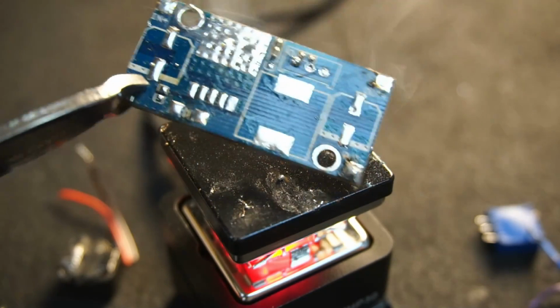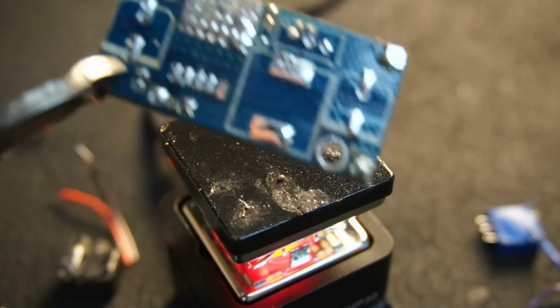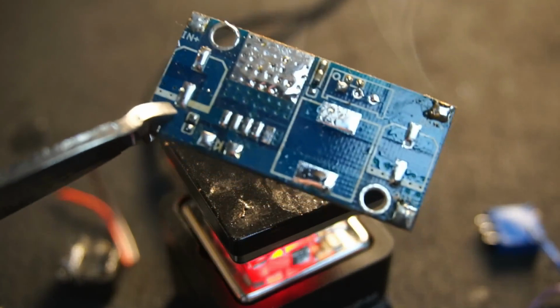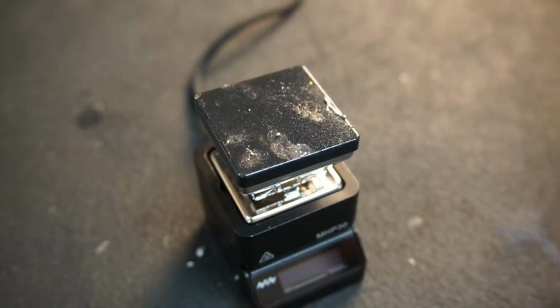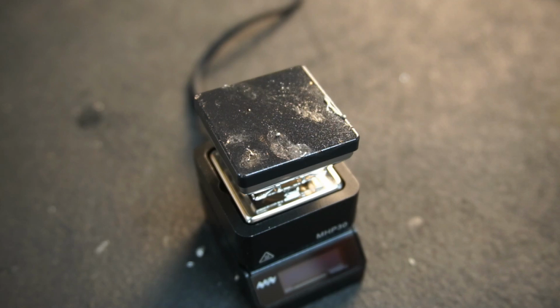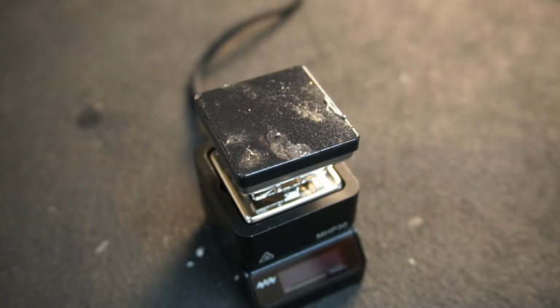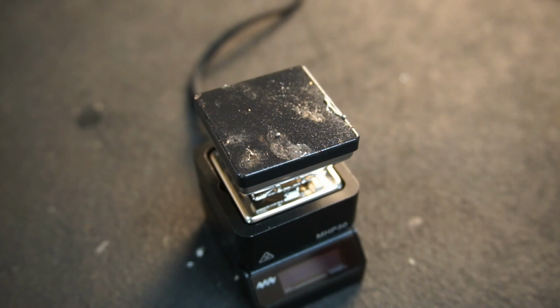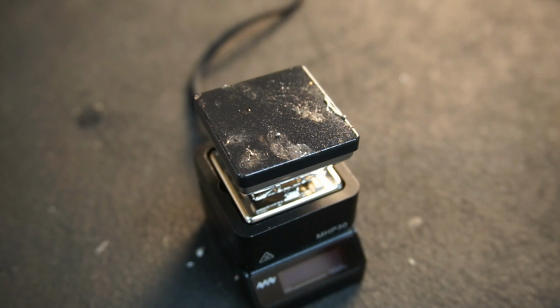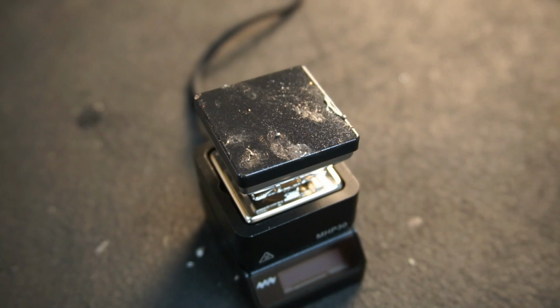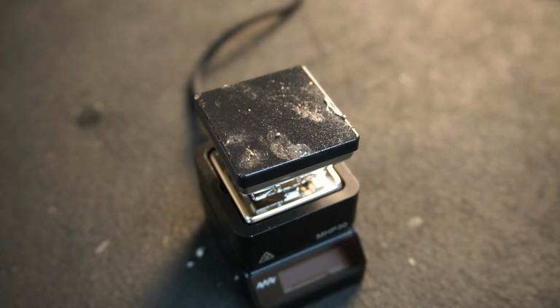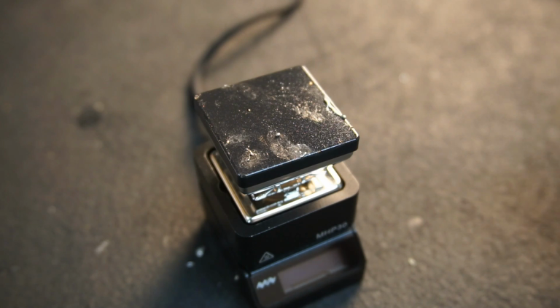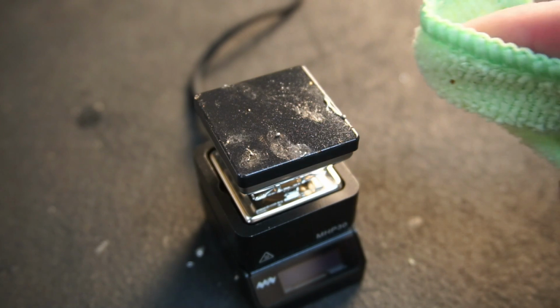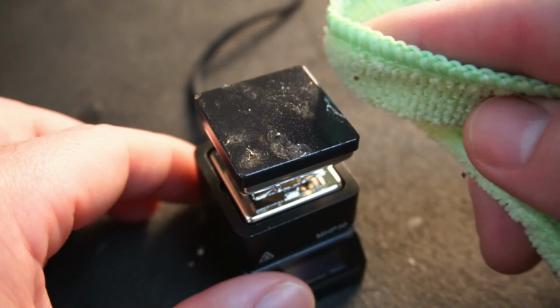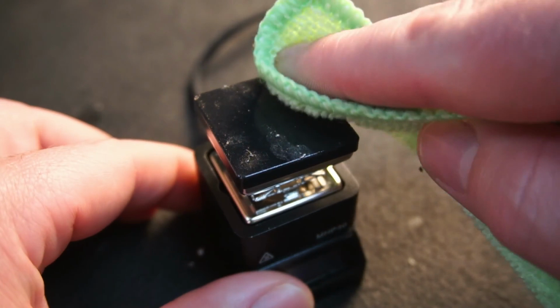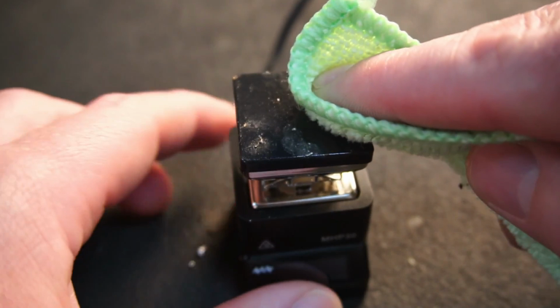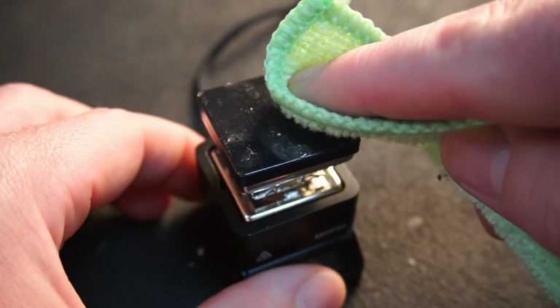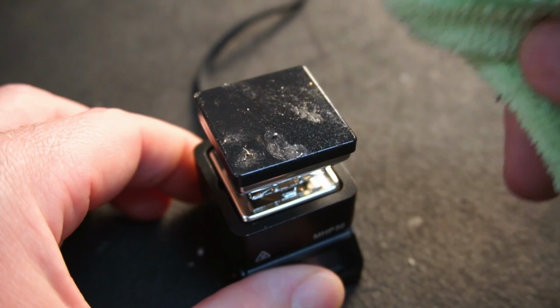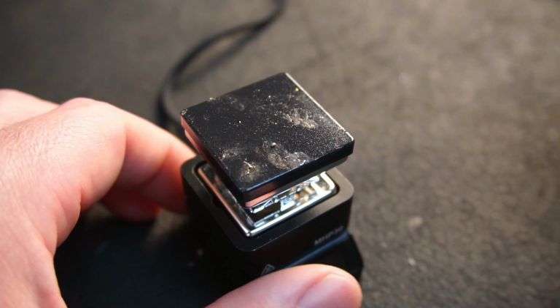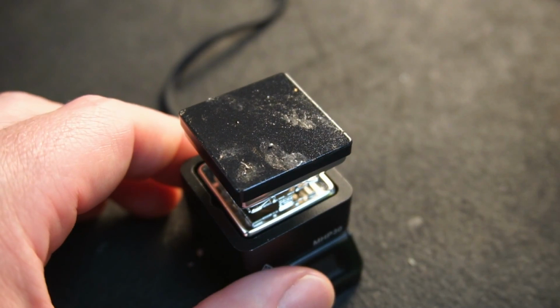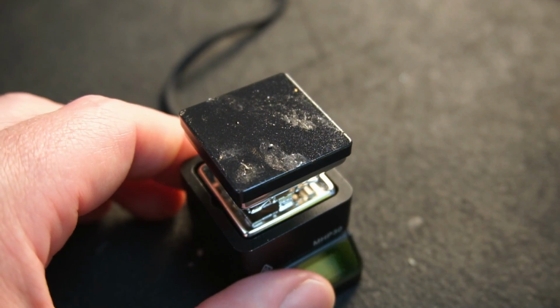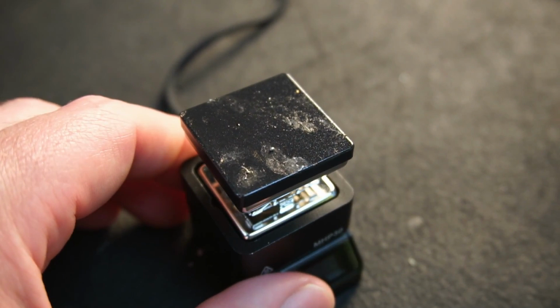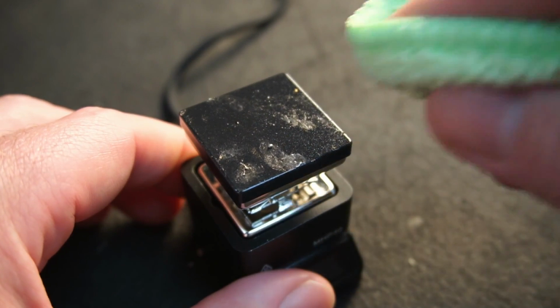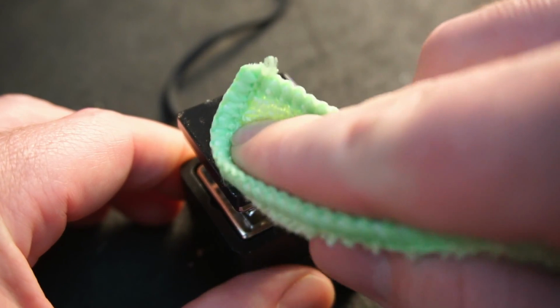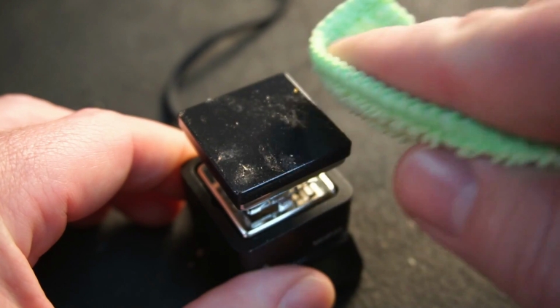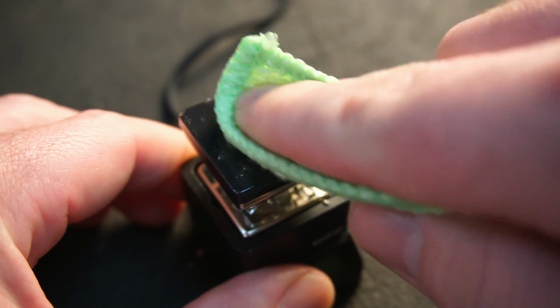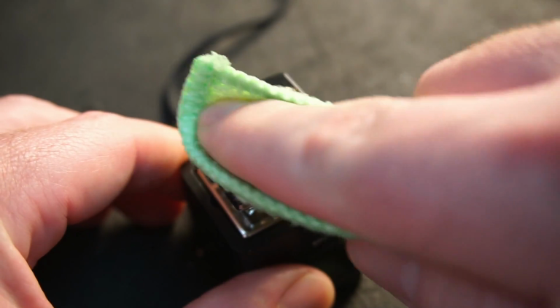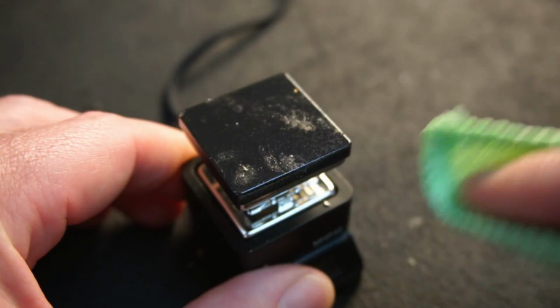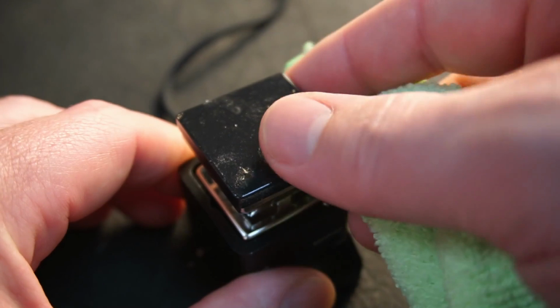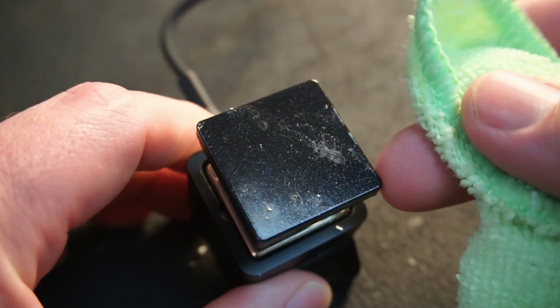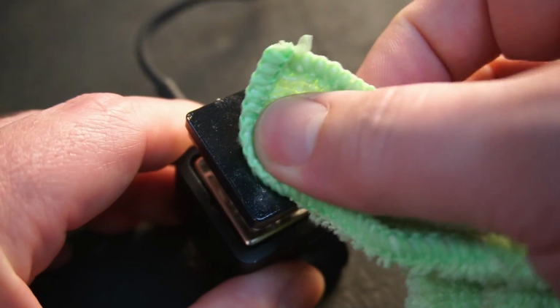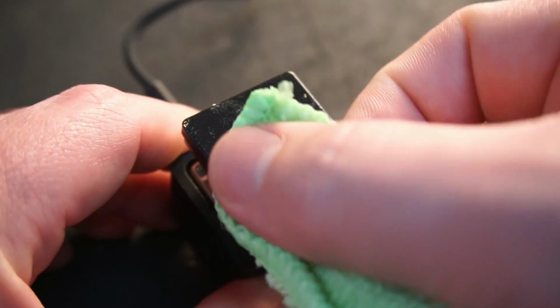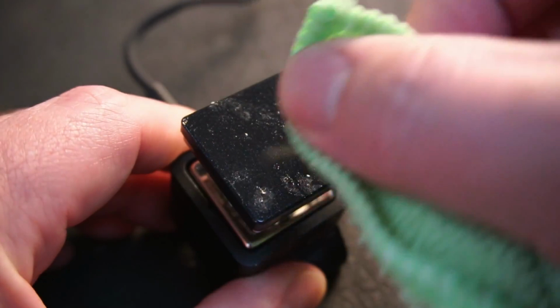The hot plate has a ceramic coating which makes clean up fairly easy. Once cool, any solder present on the hot plate falls off when brushed away. Unfortunately flux does still stick to the hot plate, but that can be easily cleaned off with the appropriate solvent.